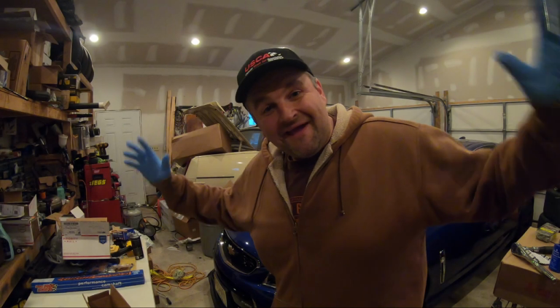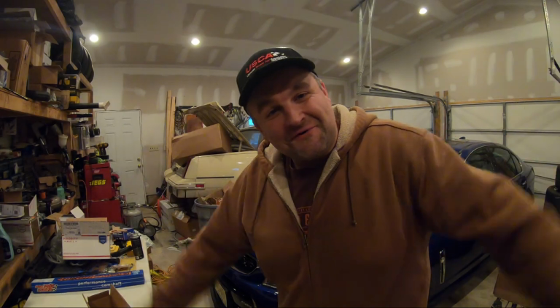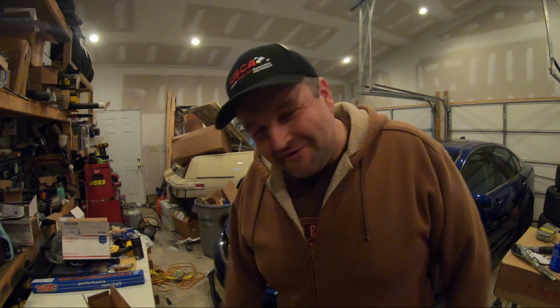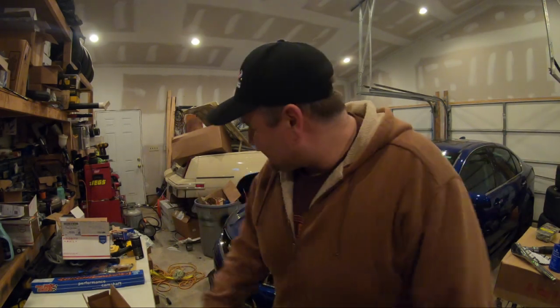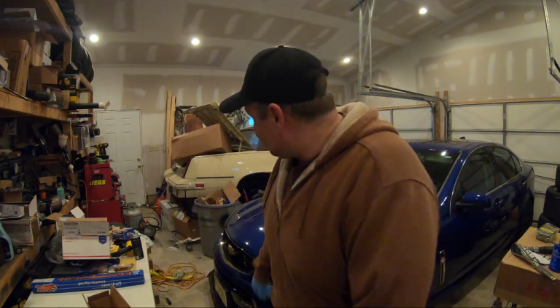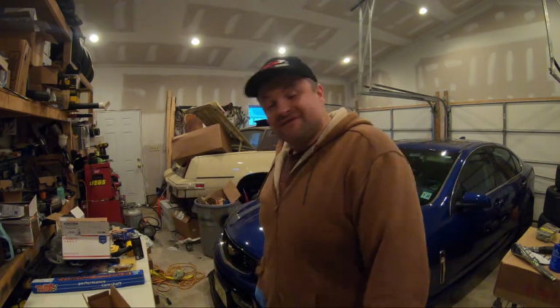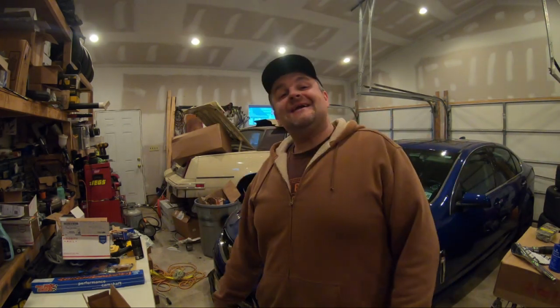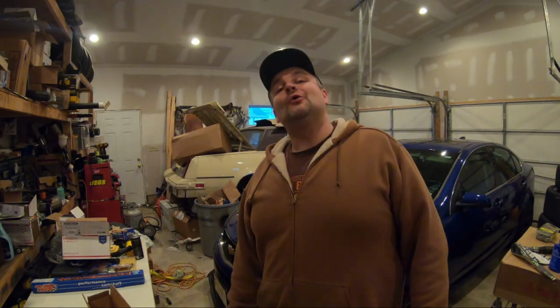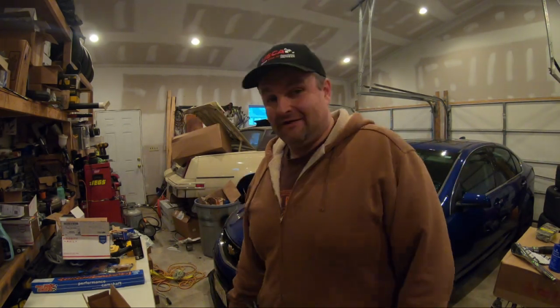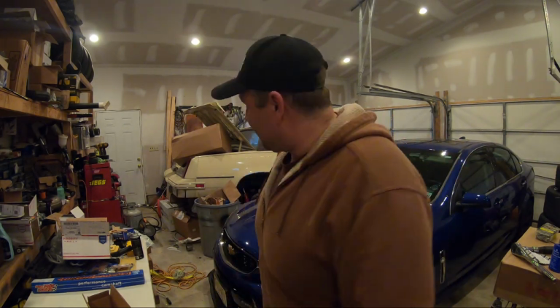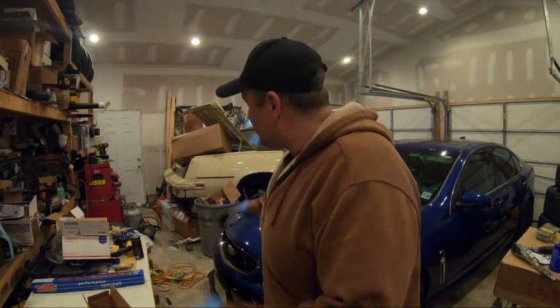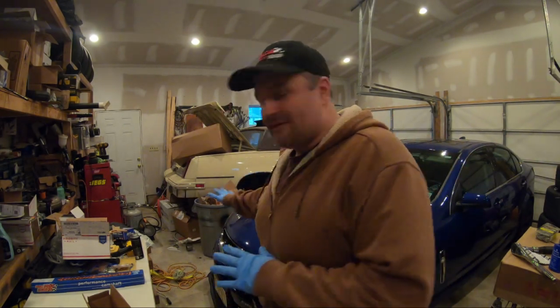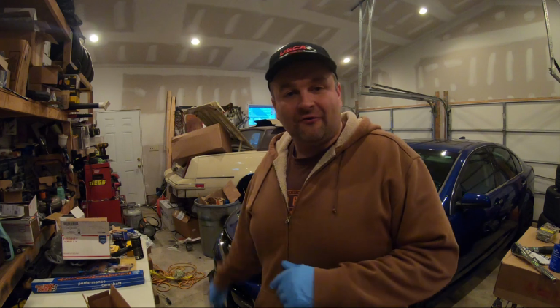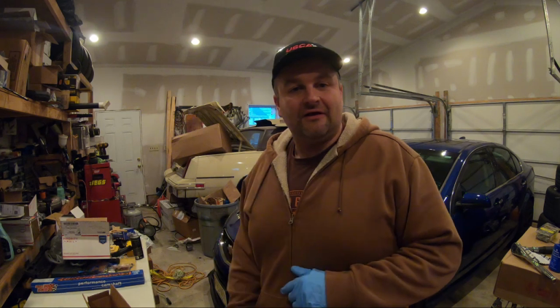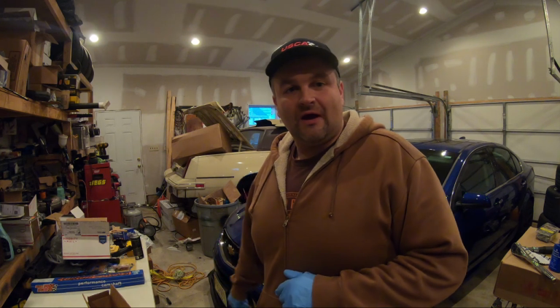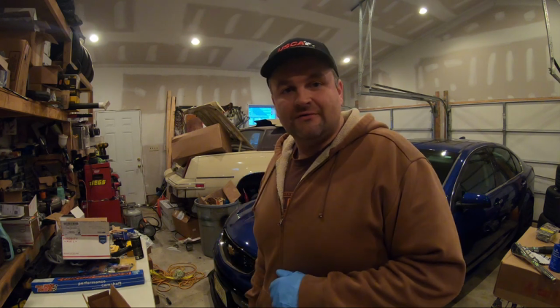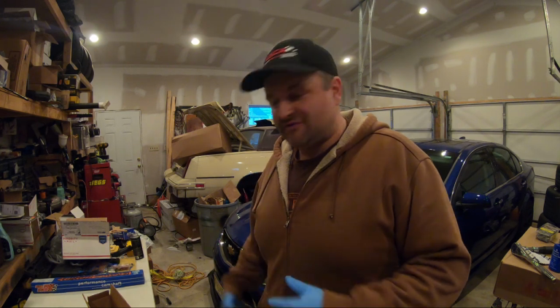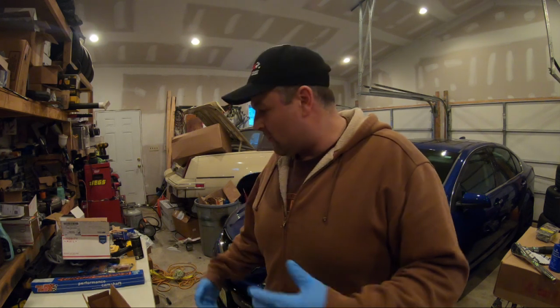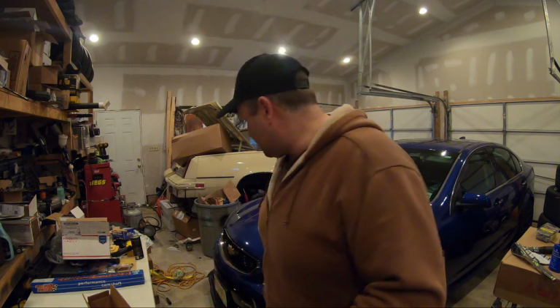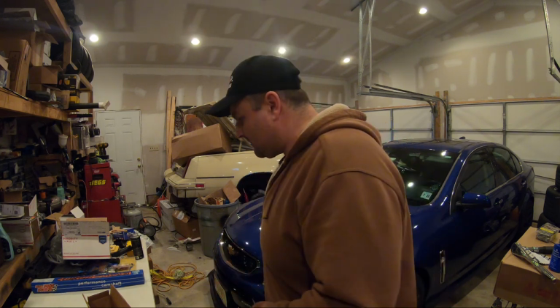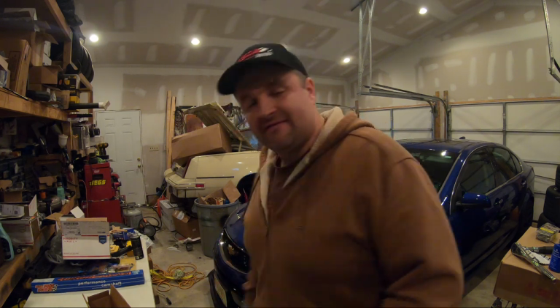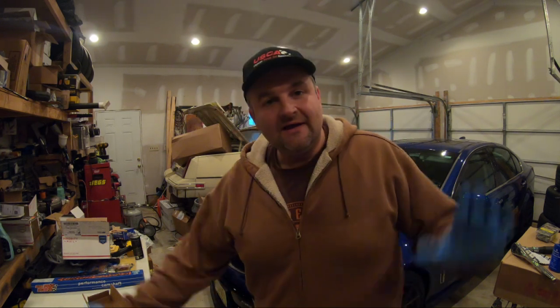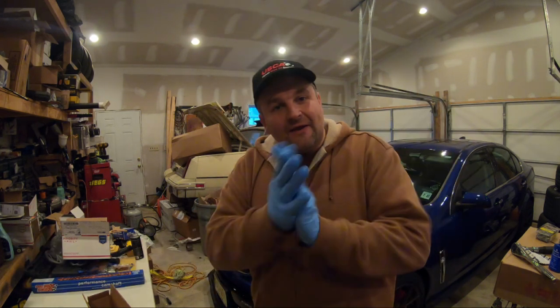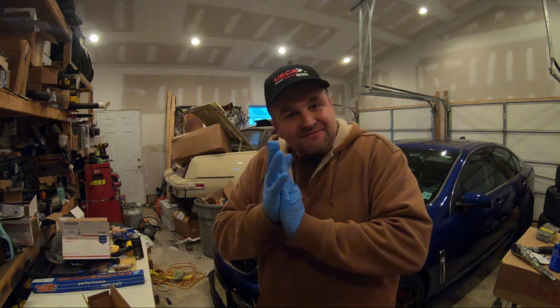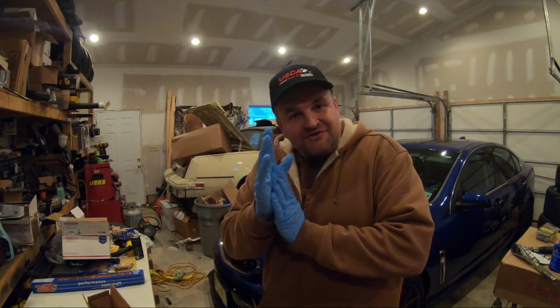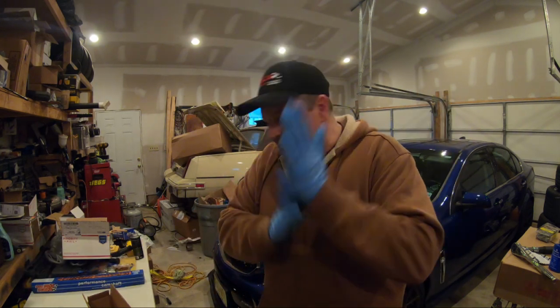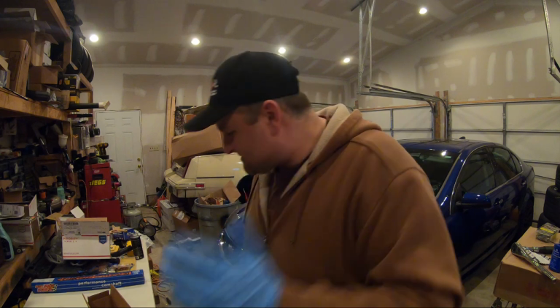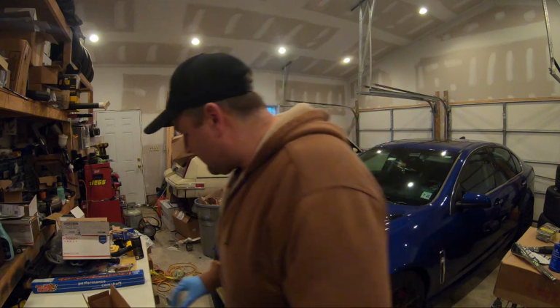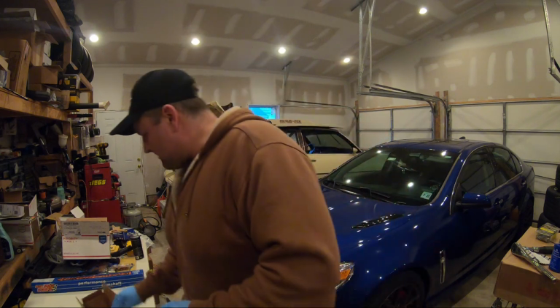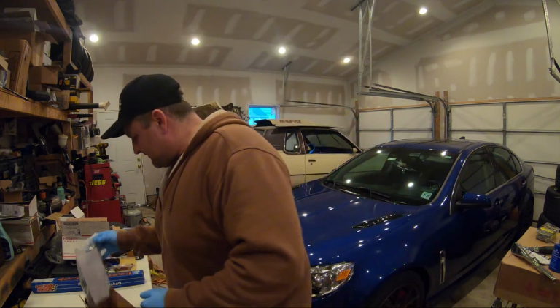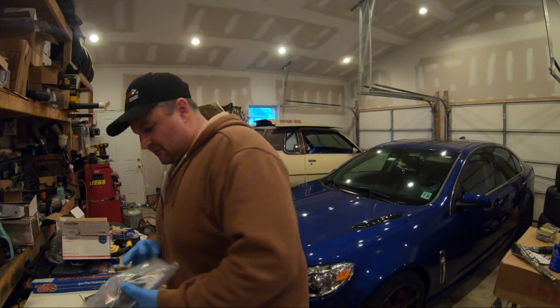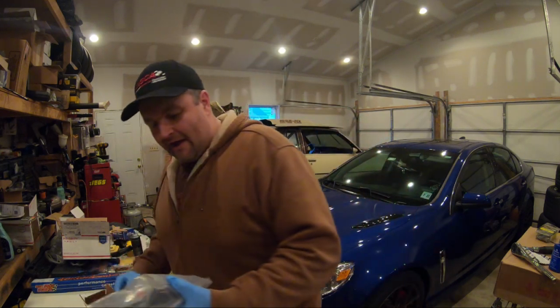Hey YouTube, how you doing? This is Dave here. It is a cold one in the garage. I had my heater on a little while ago just to try to warm it up in here a little bit, but today we got some goodies to show you guys. I've been waiting for this for a little while.